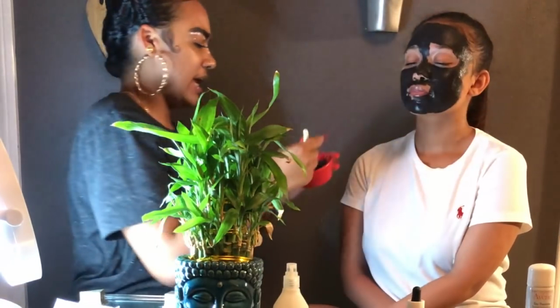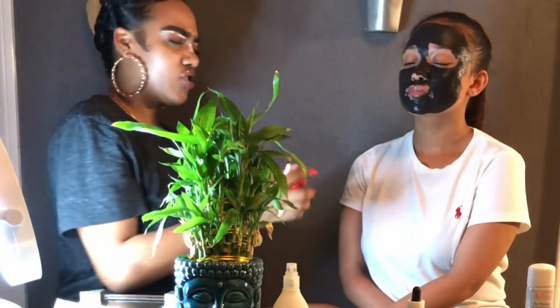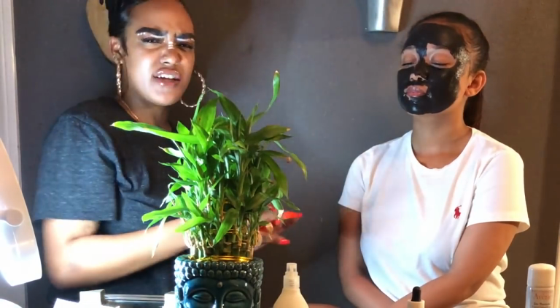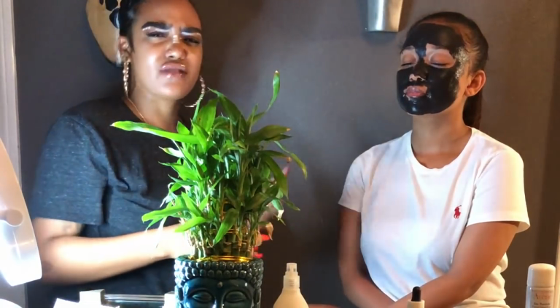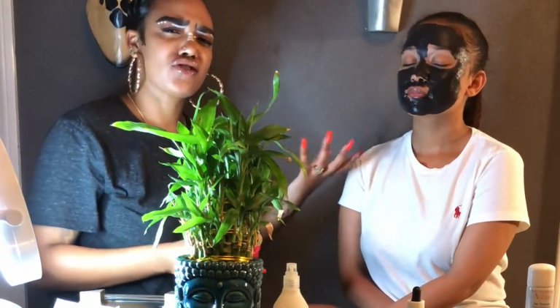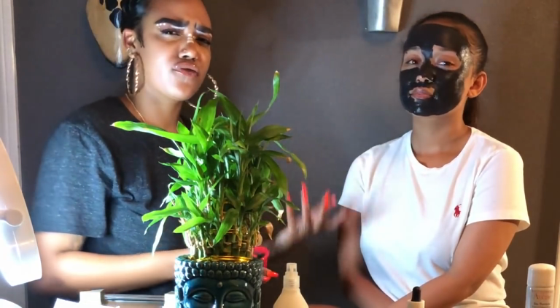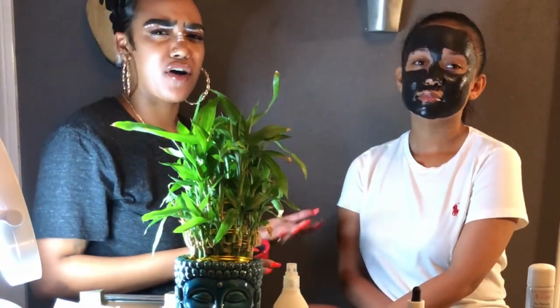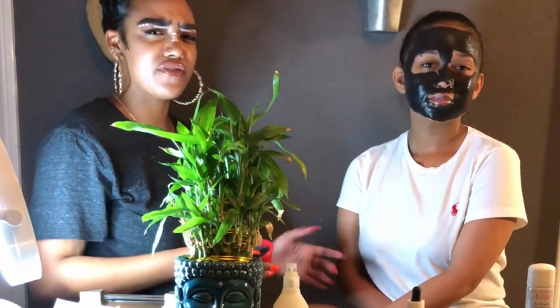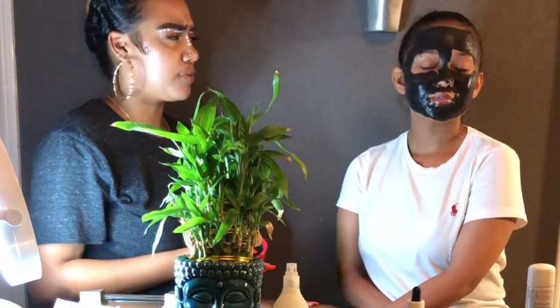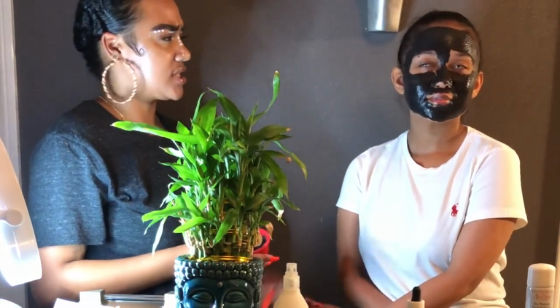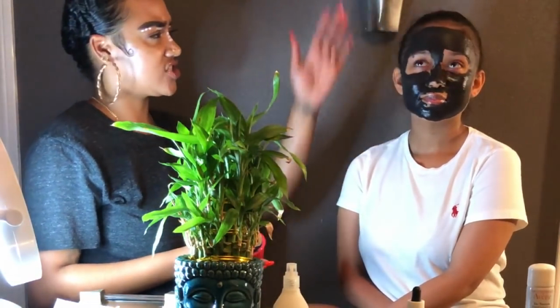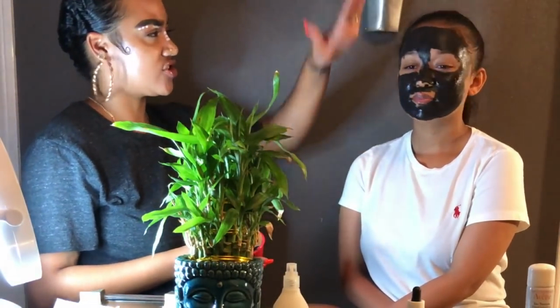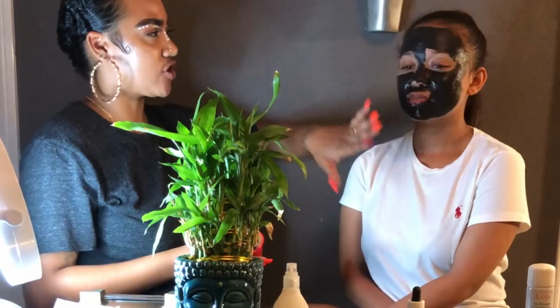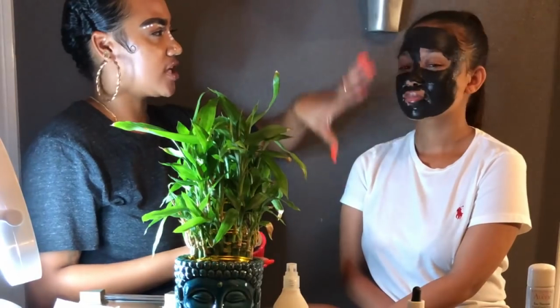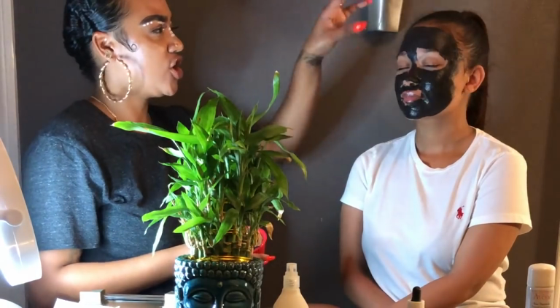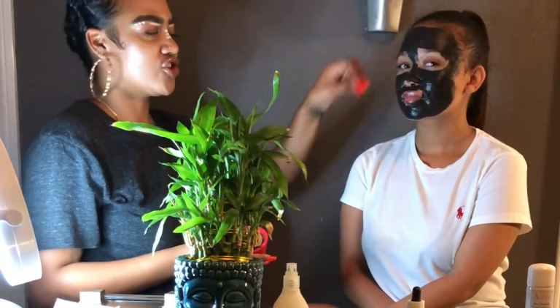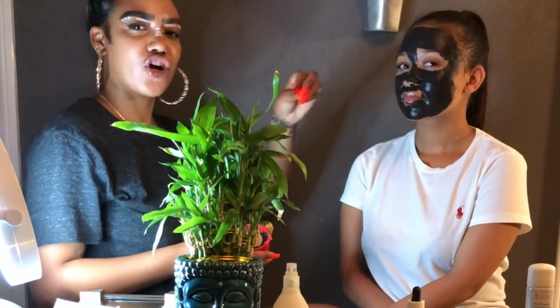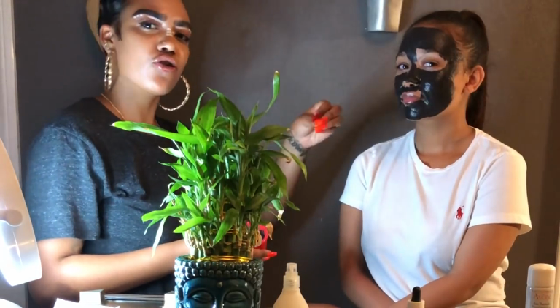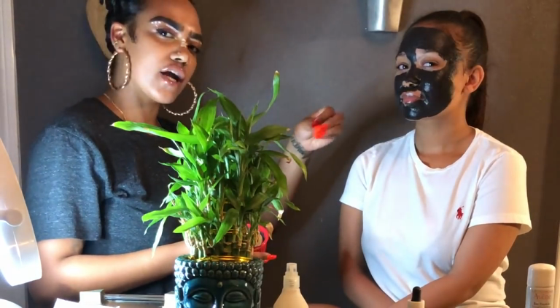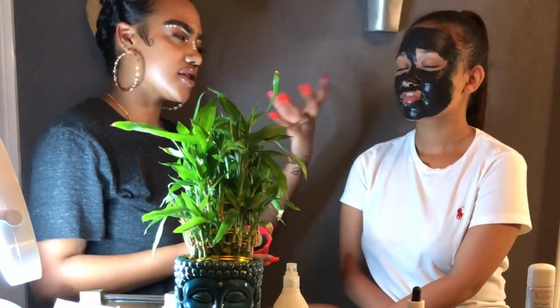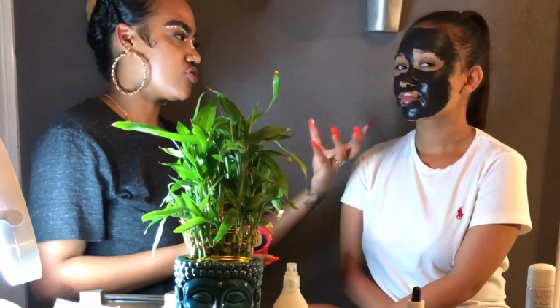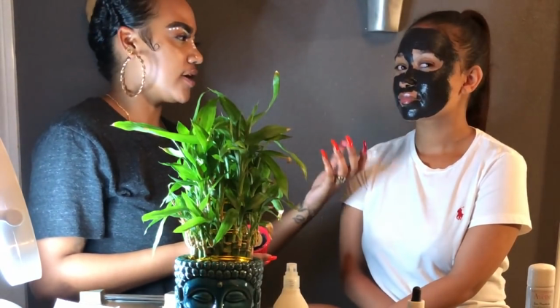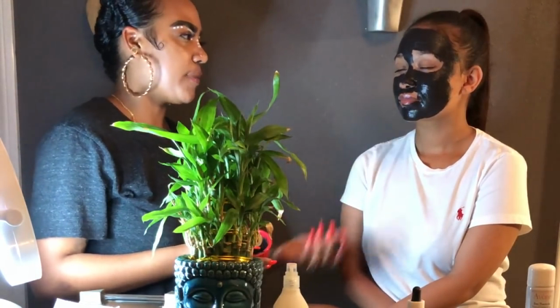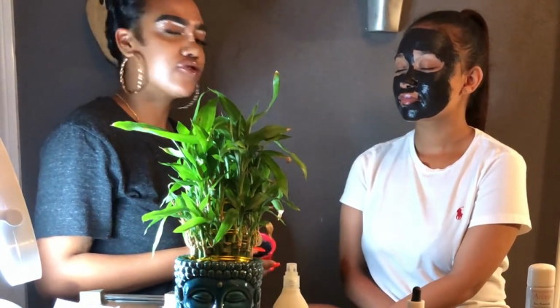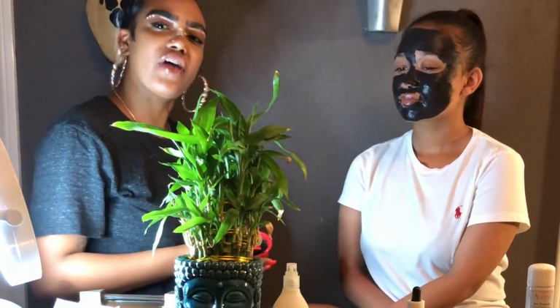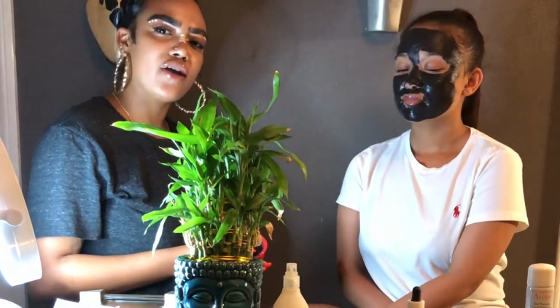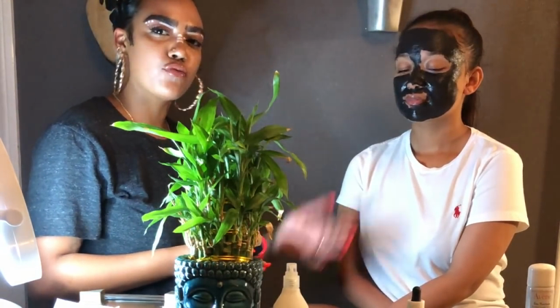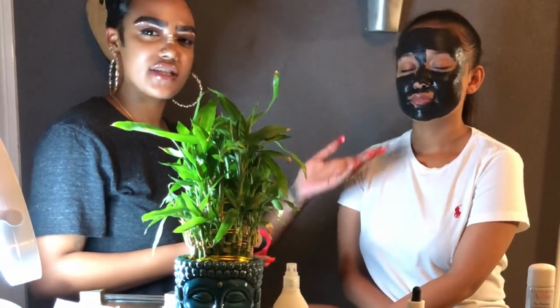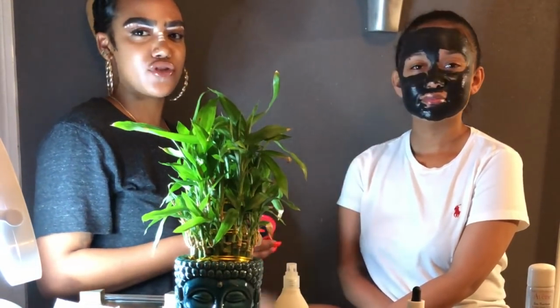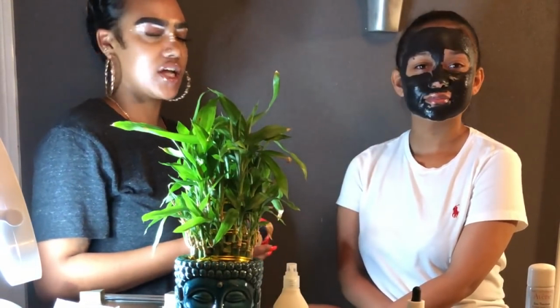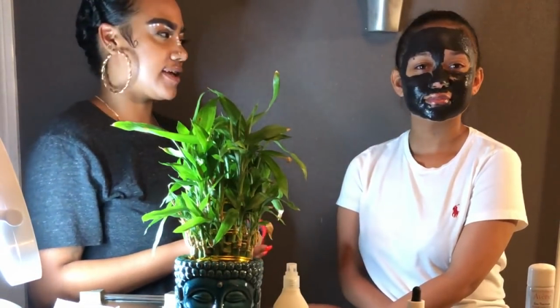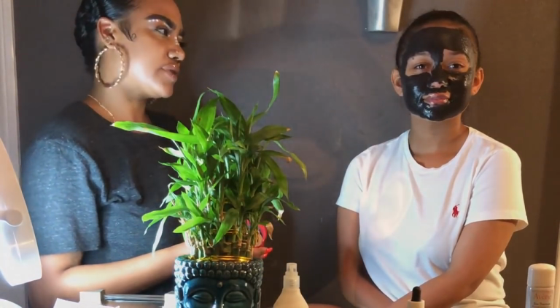You're going to leave this mask on for about 15 minutes. It's just going to start to turn charcoal gray and dry up. After that, we'll proceed with our next steps.